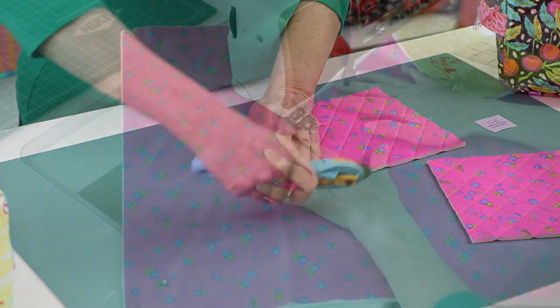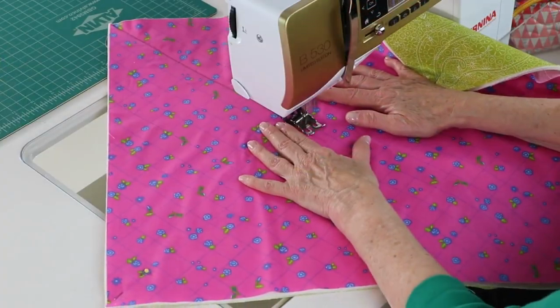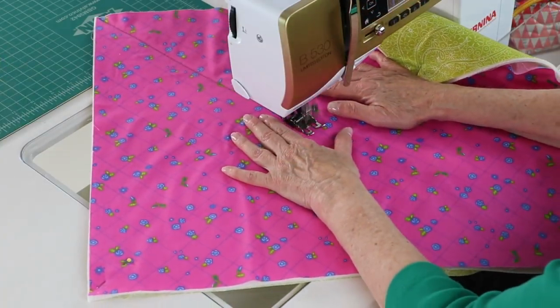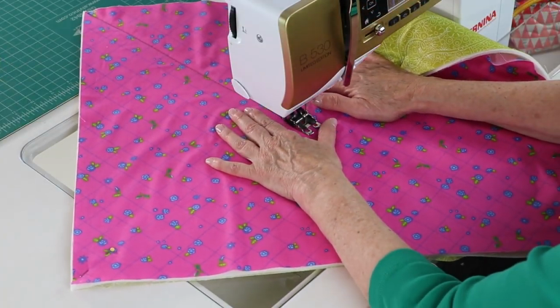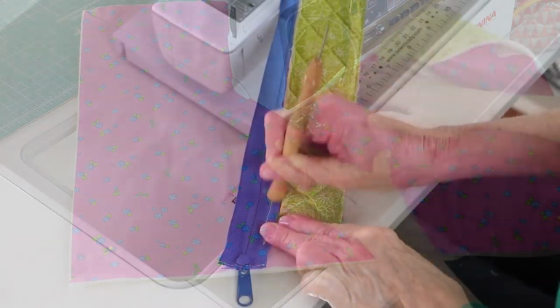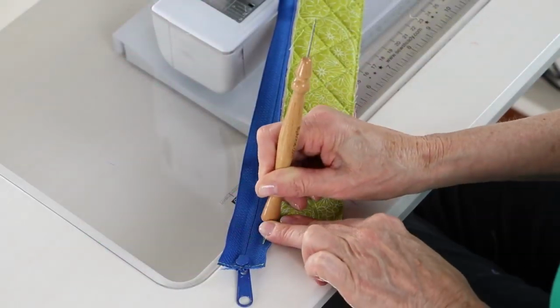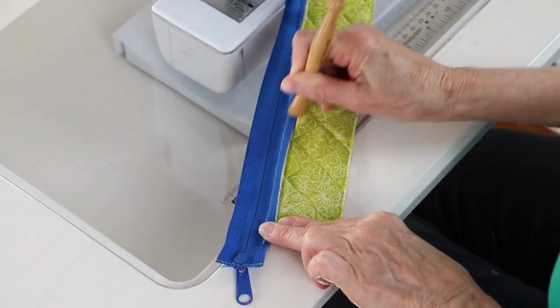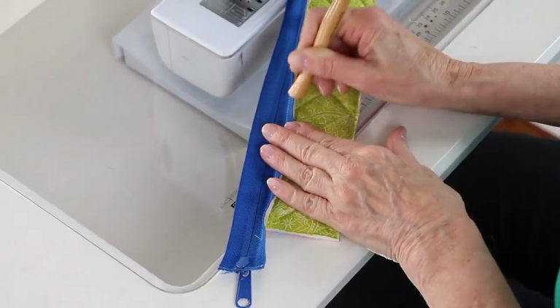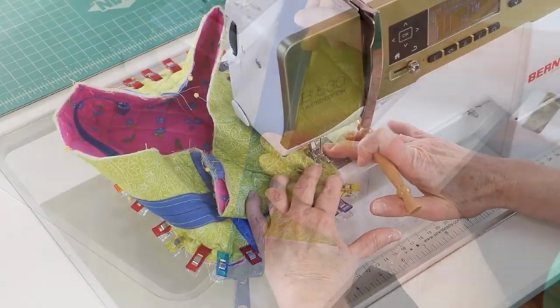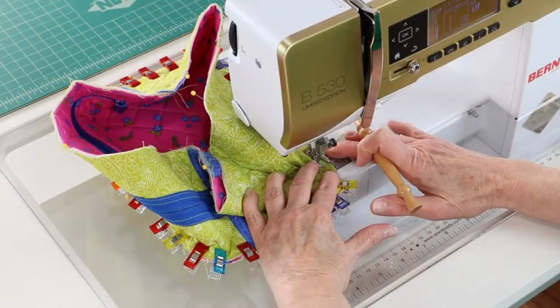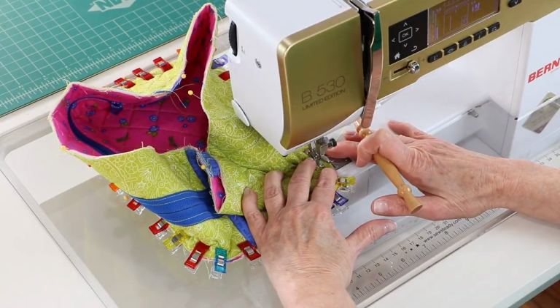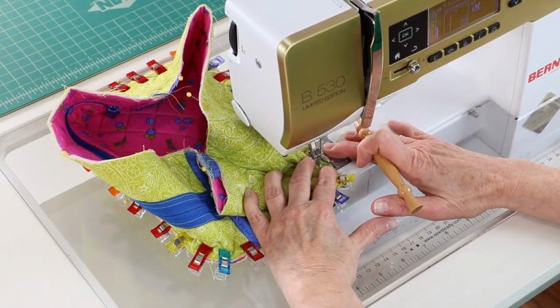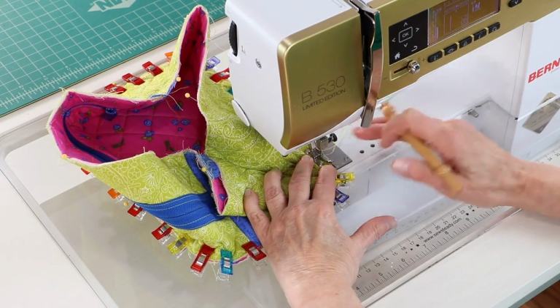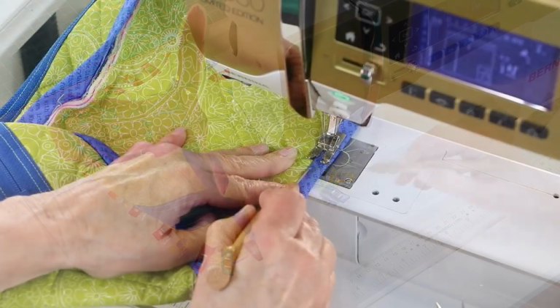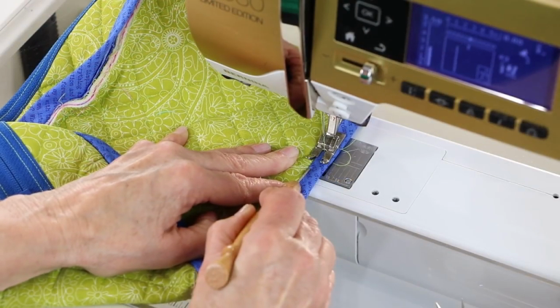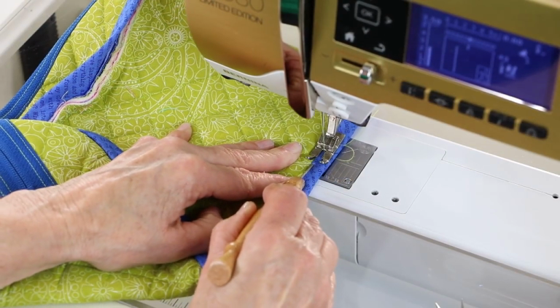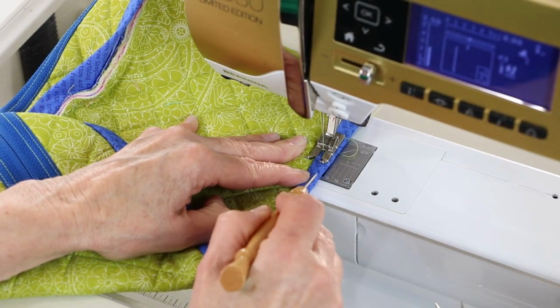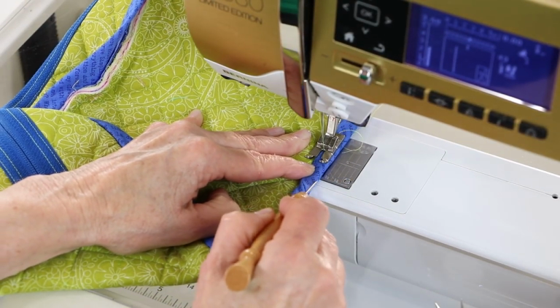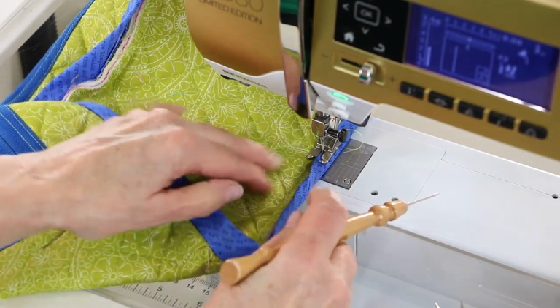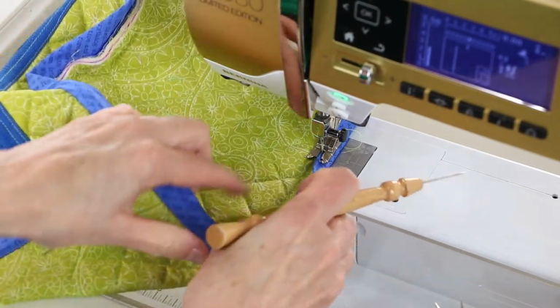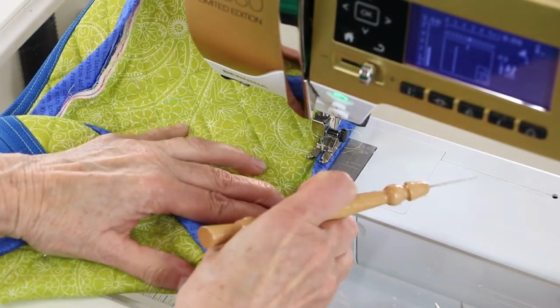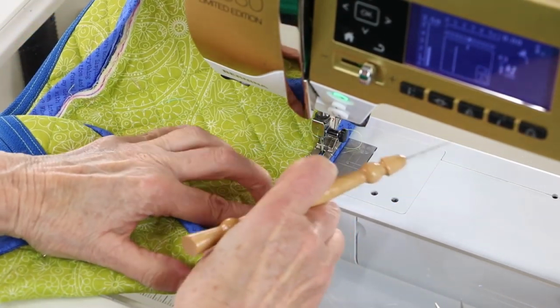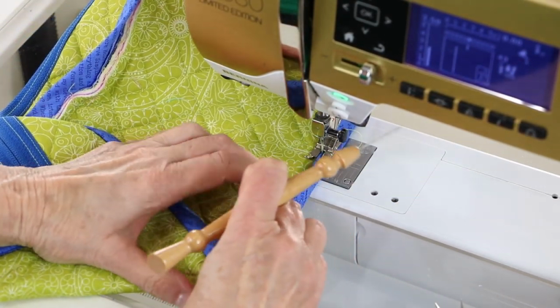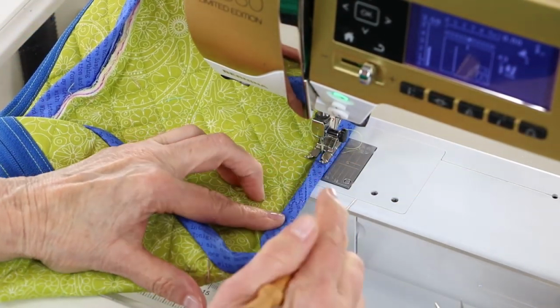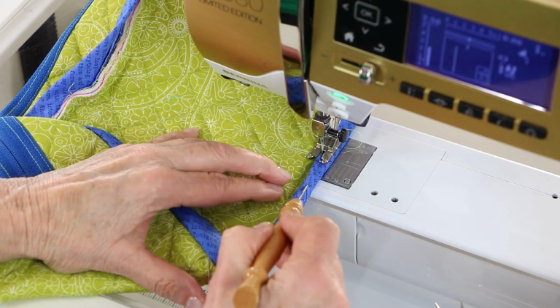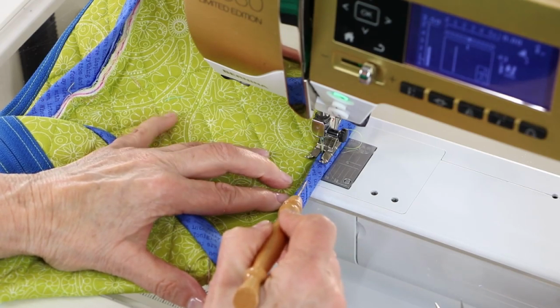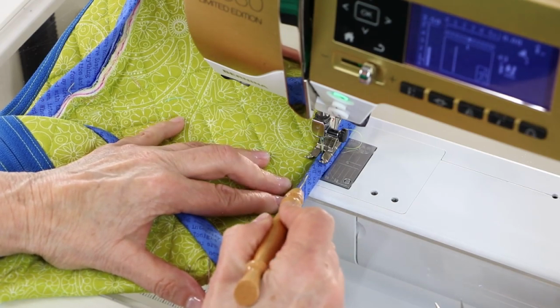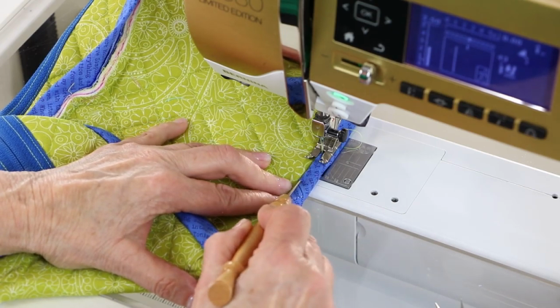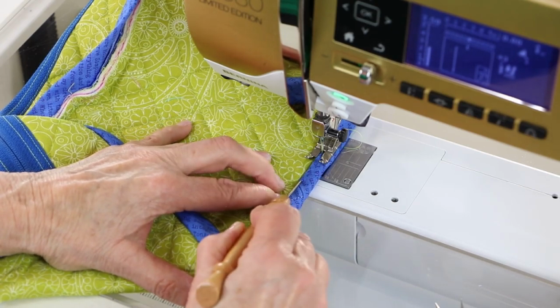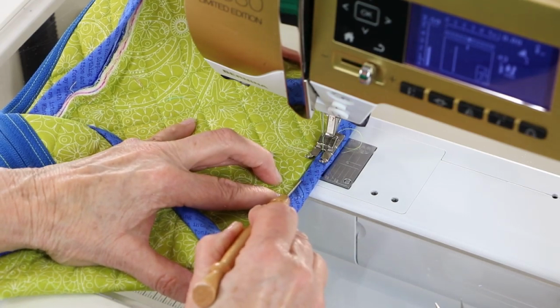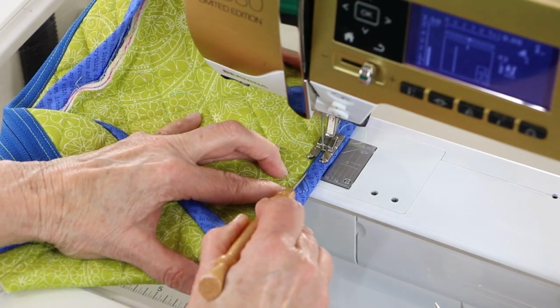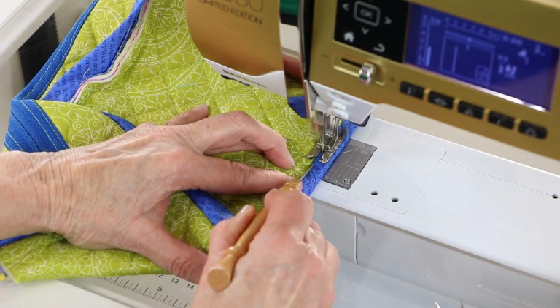If quilting fabrics, installing zippers, sewing three-dimensional projects, or binding edges are techniques that are new or challenging to you, this is a great project to strengthen and perfect your skills.